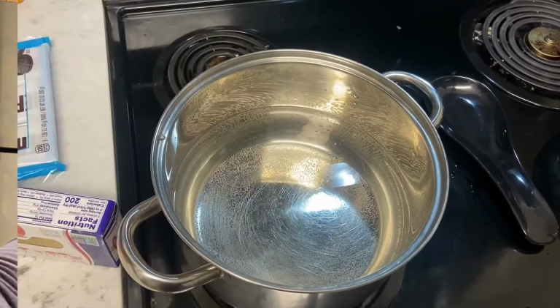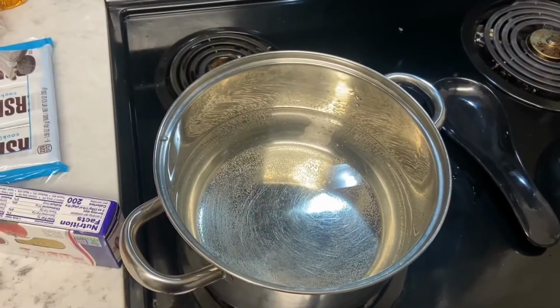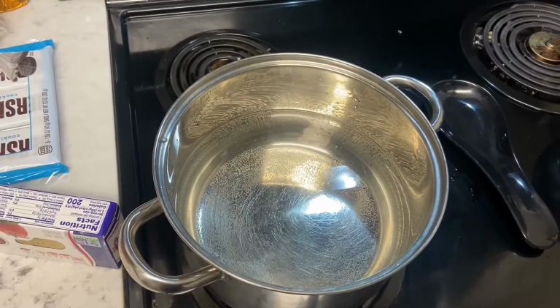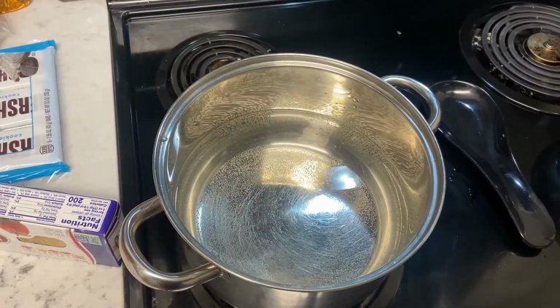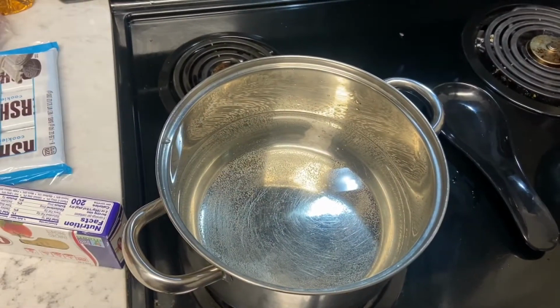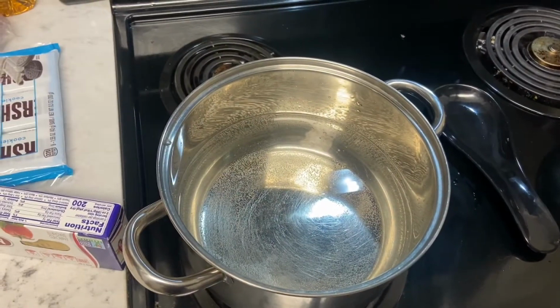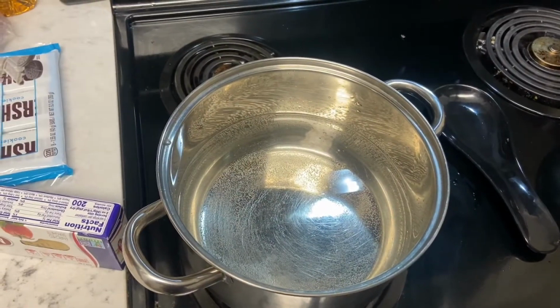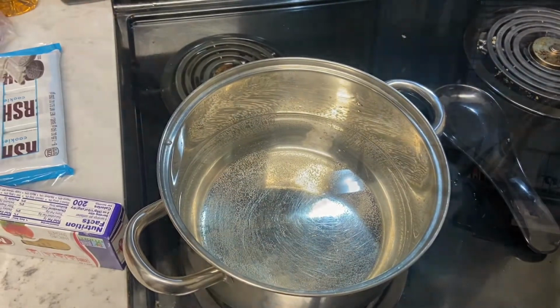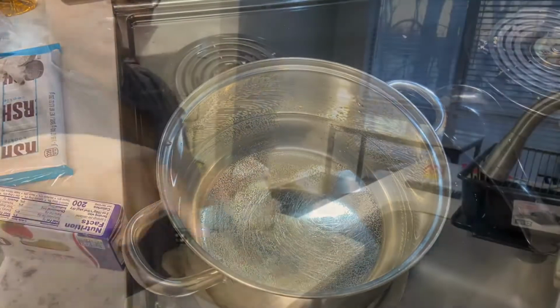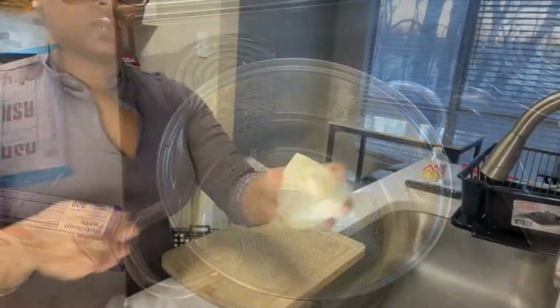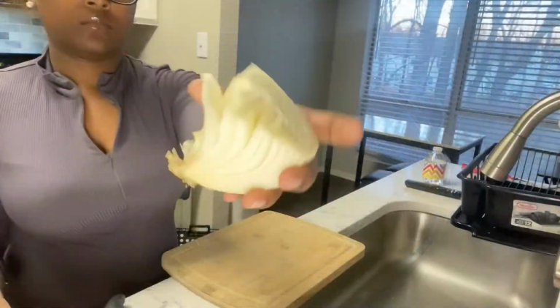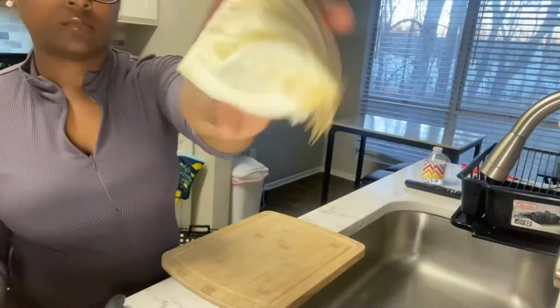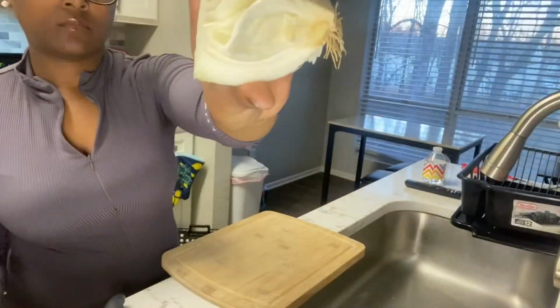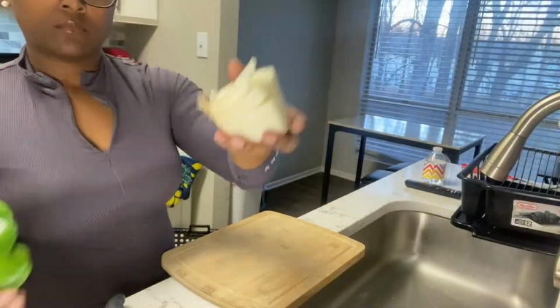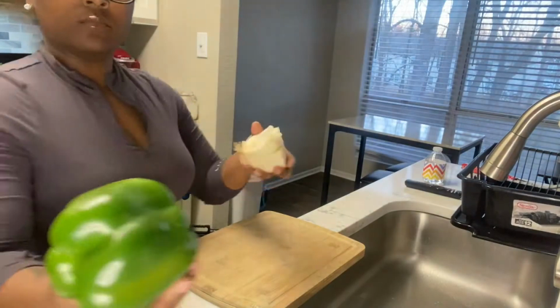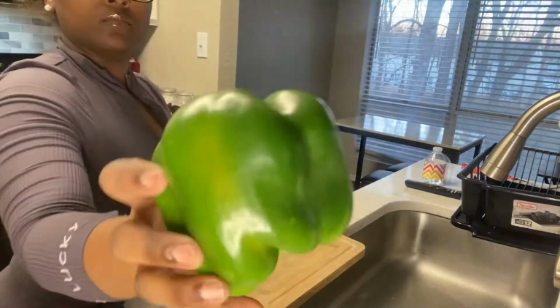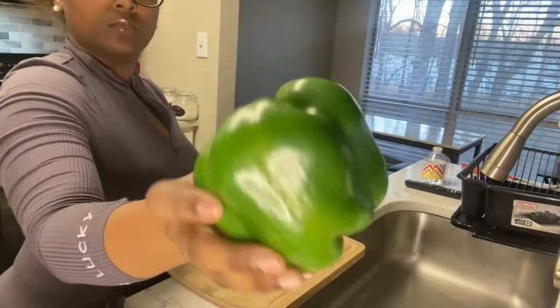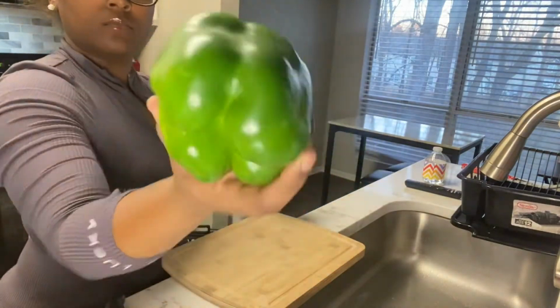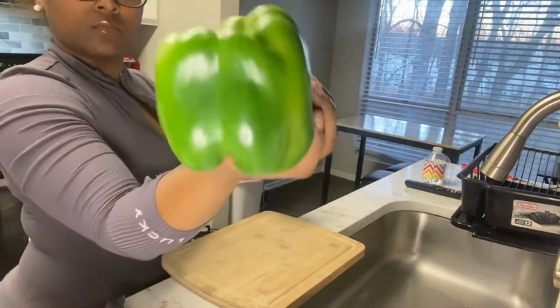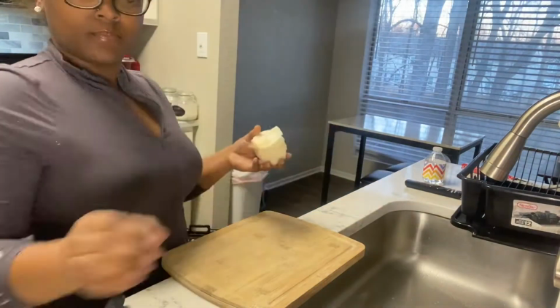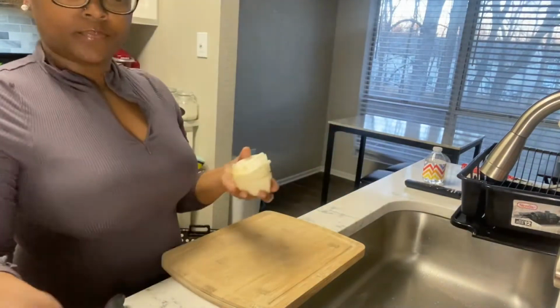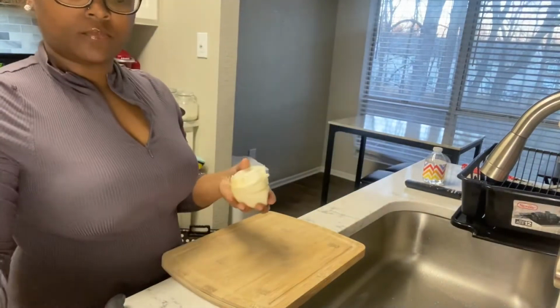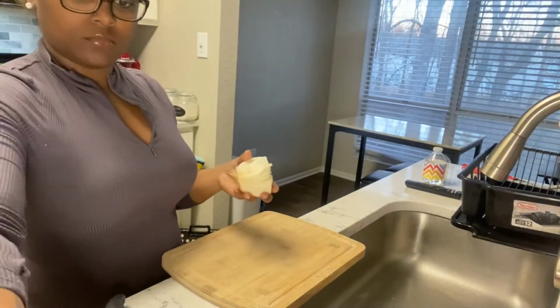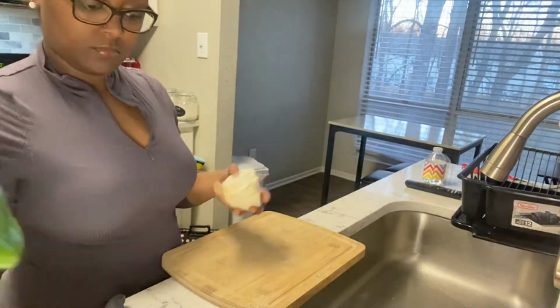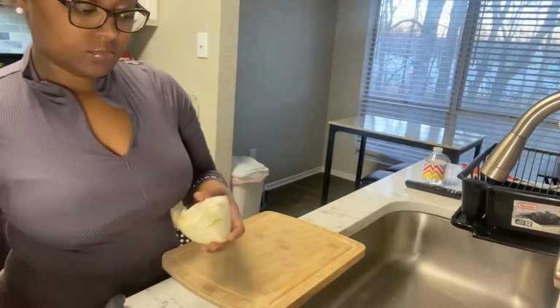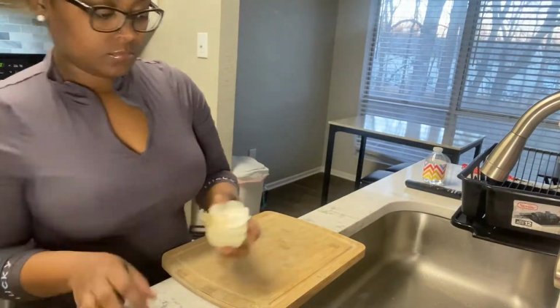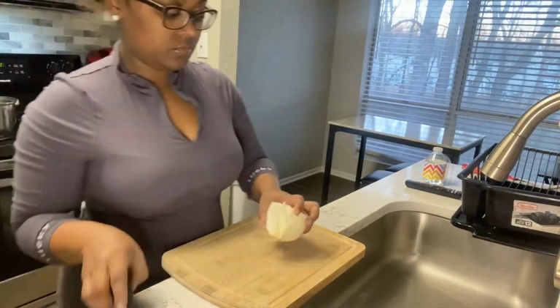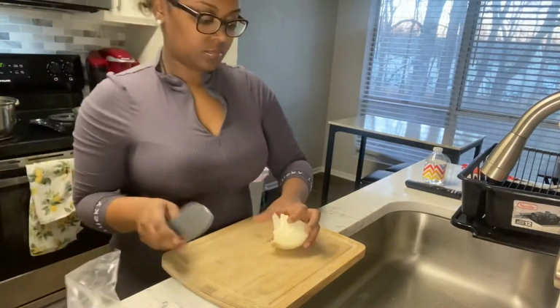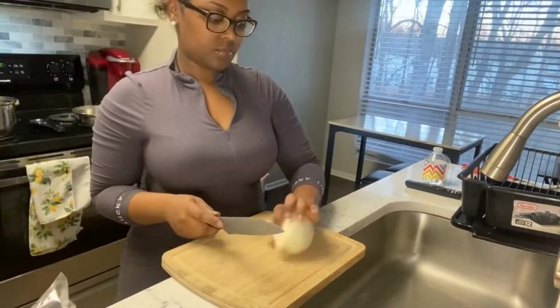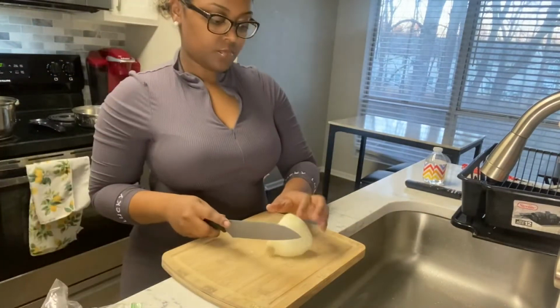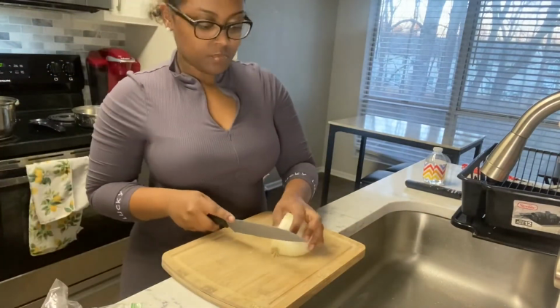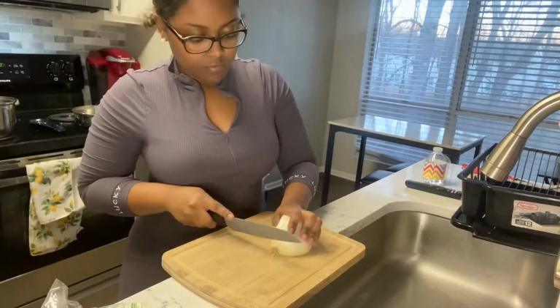First things first, make sure your water is boiling. Now we're going to cut up our onion and our bell pepper, and we're going to add all our seasonings to our meat as well.